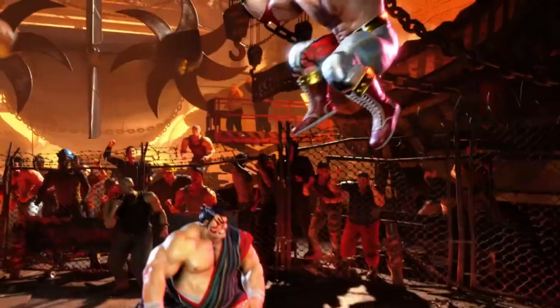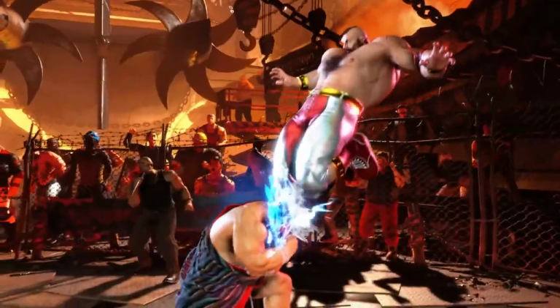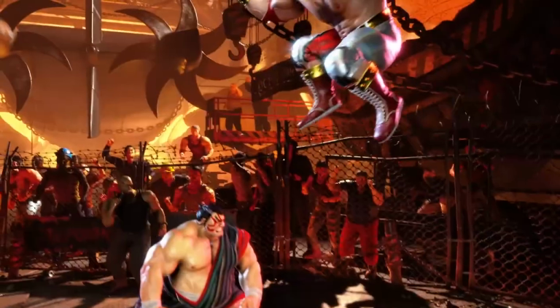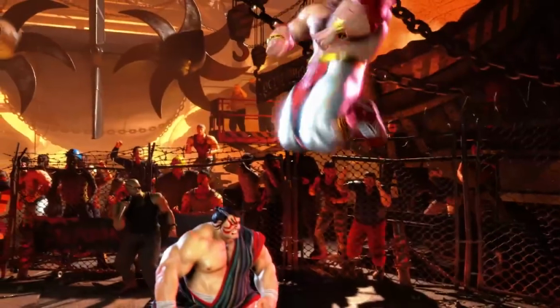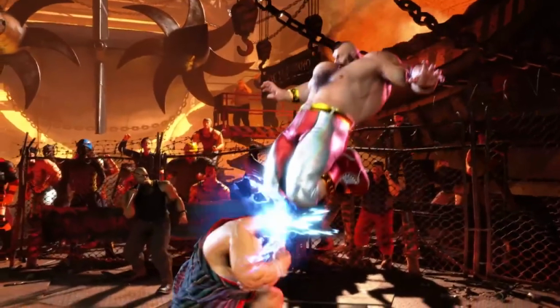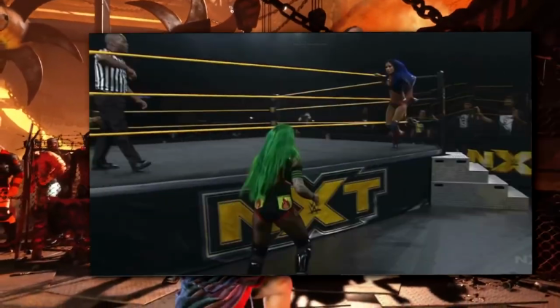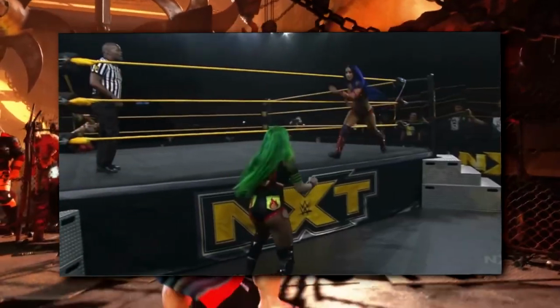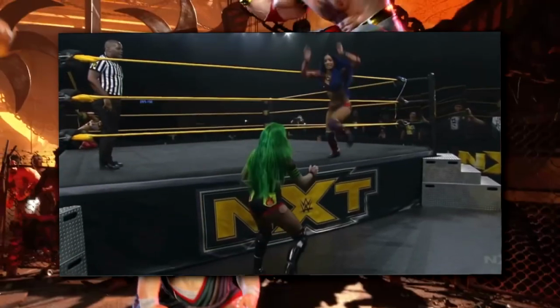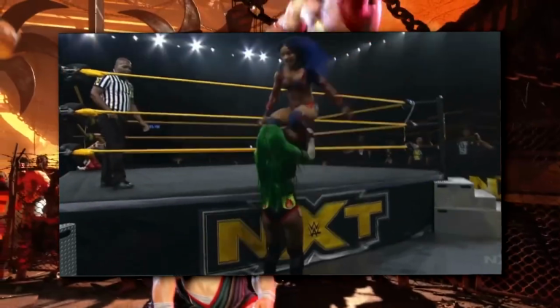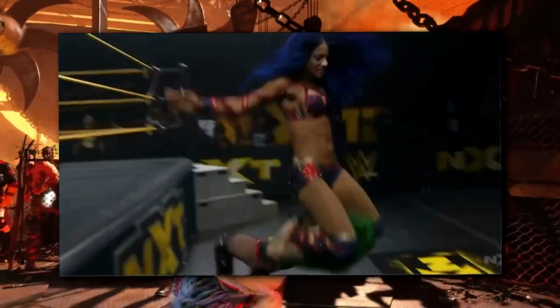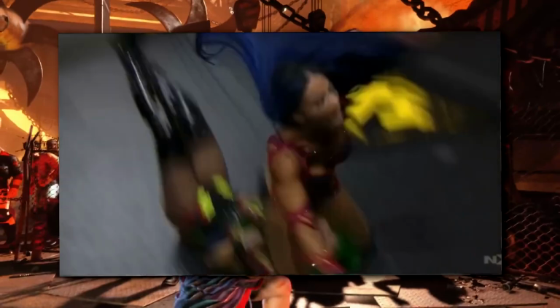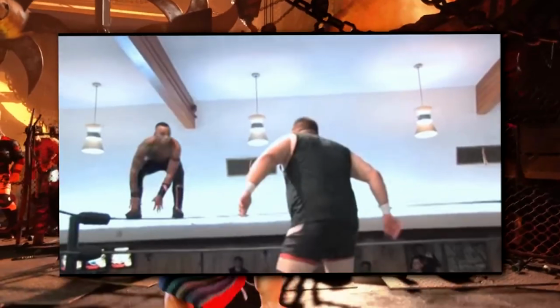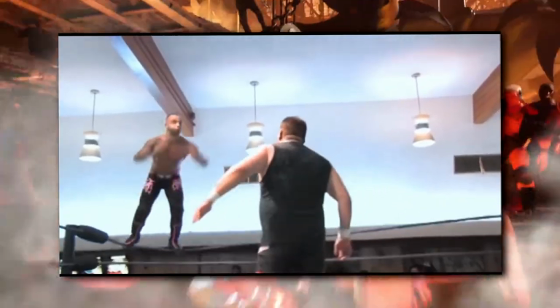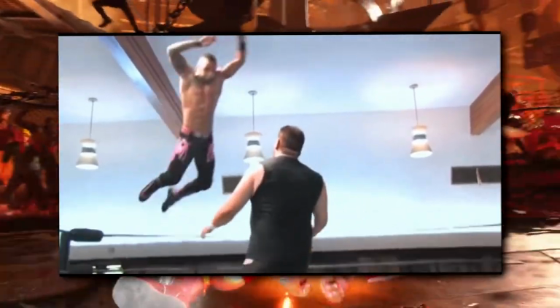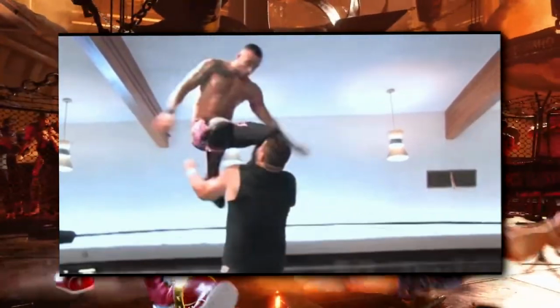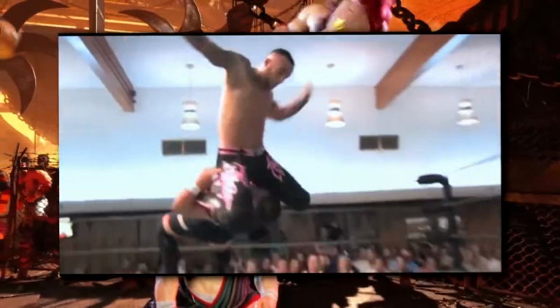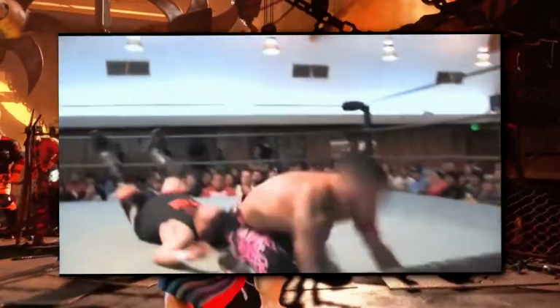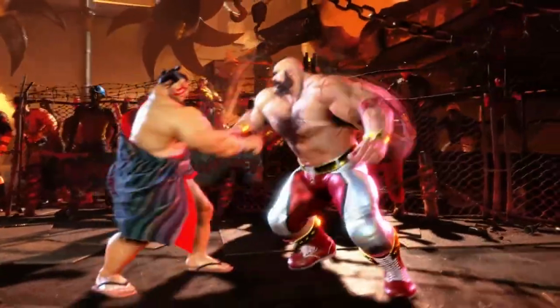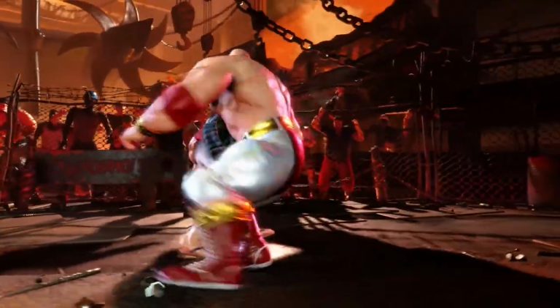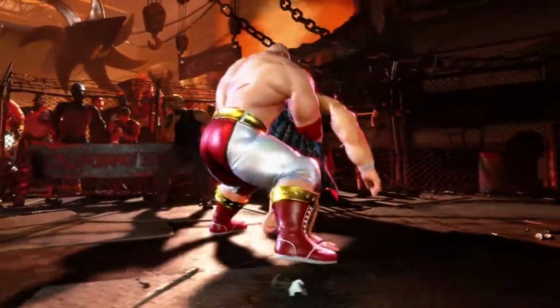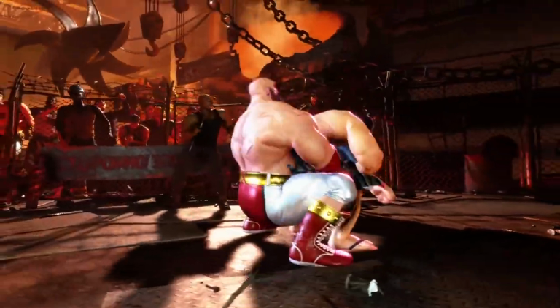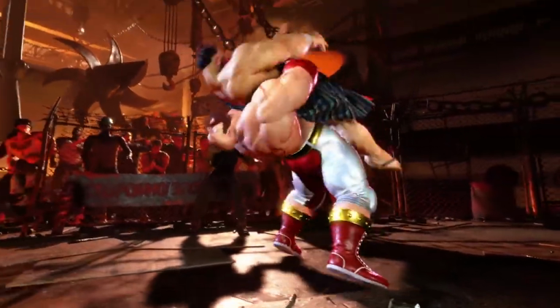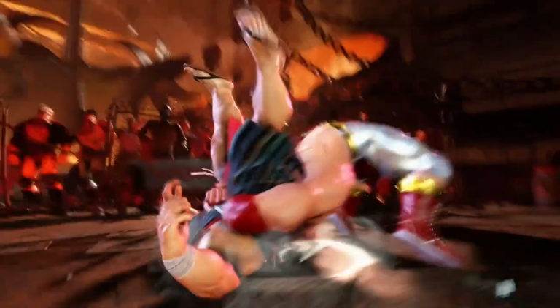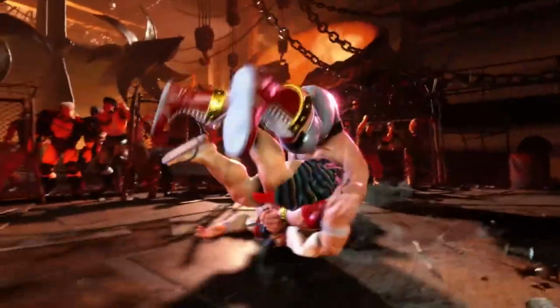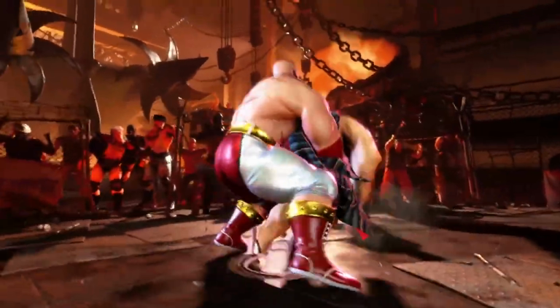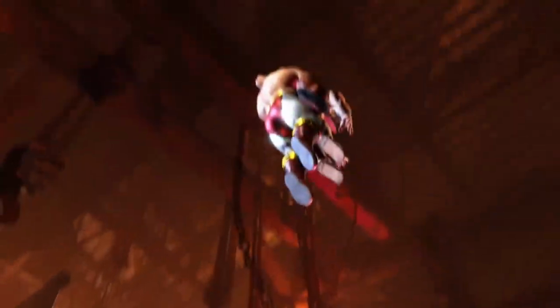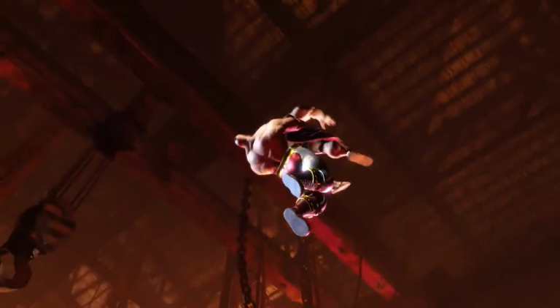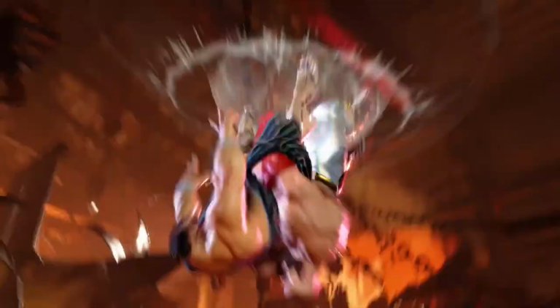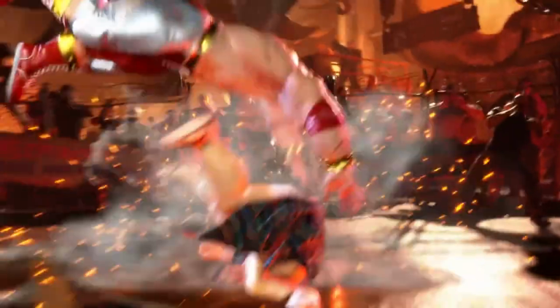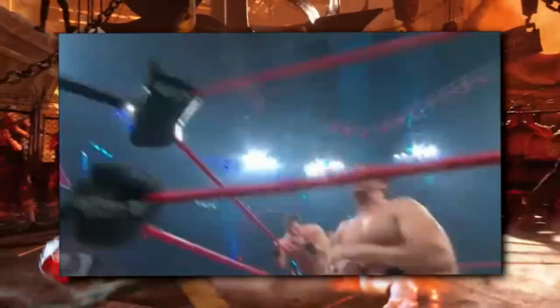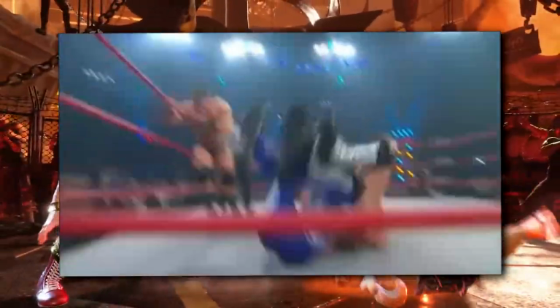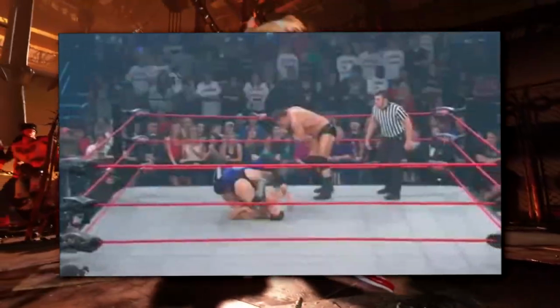Zangief's jump down light kick, I believe, is a double knee drop, also known as a Meteora. Here we have a double rolling German Suplex, obviously extremely exaggerated in this game.